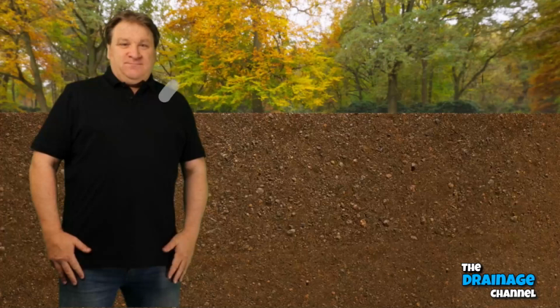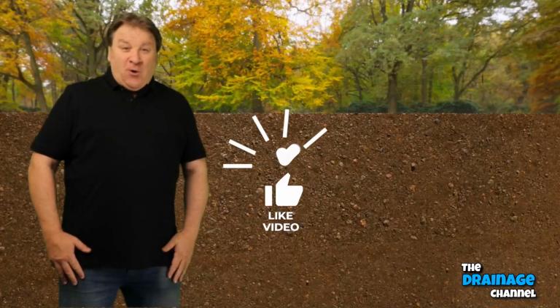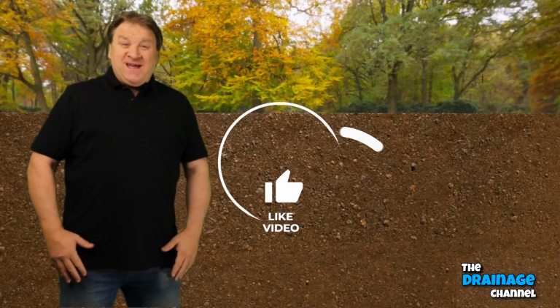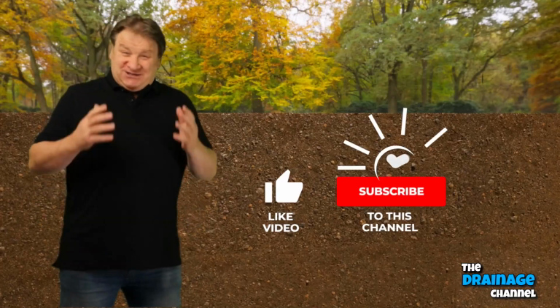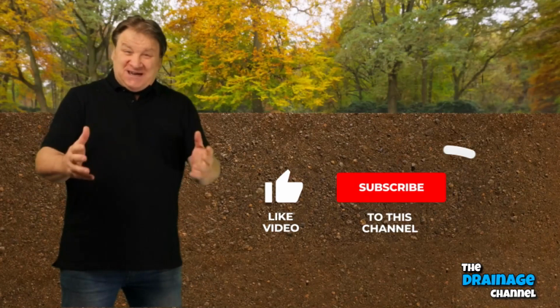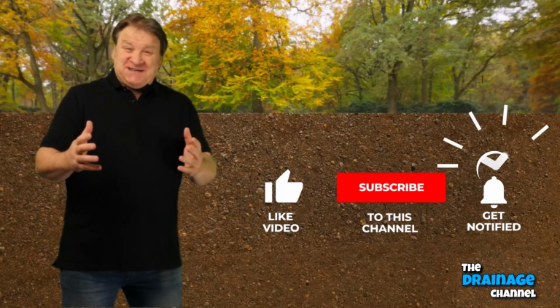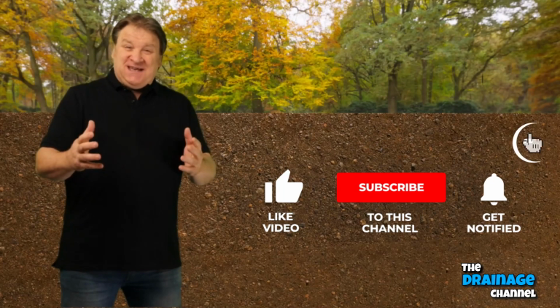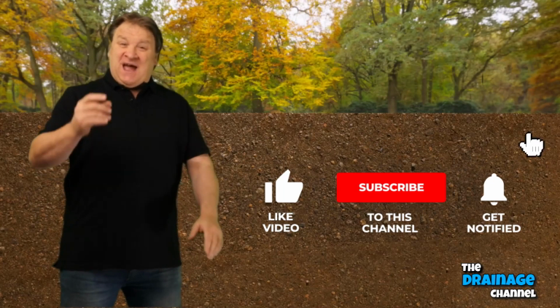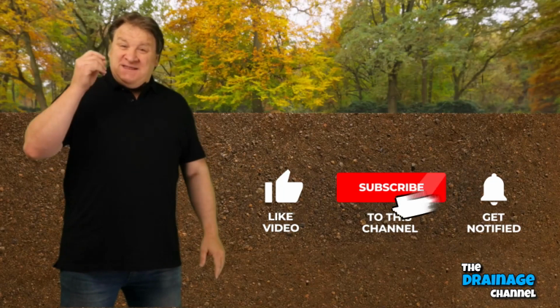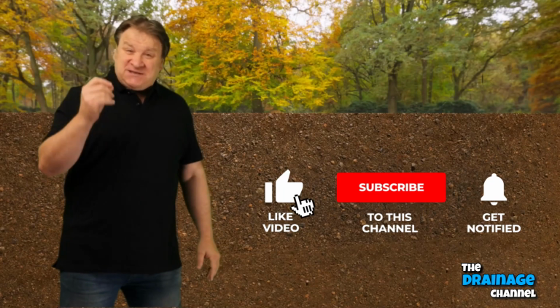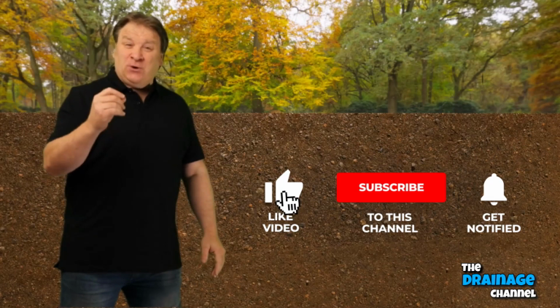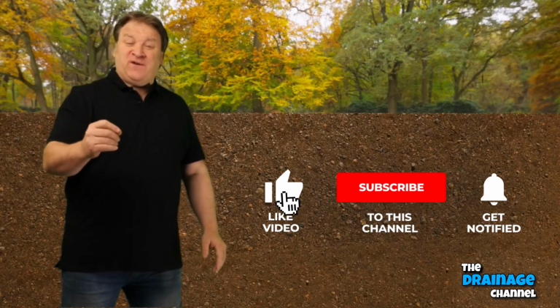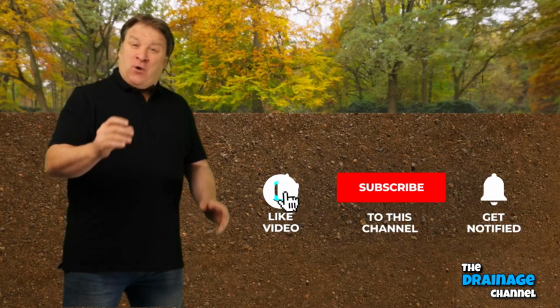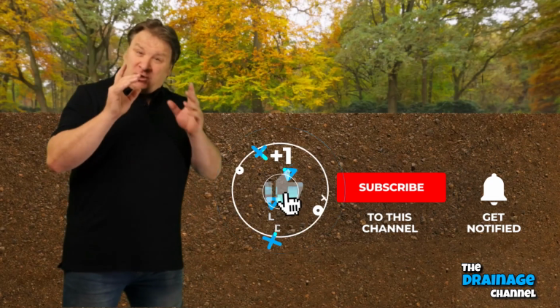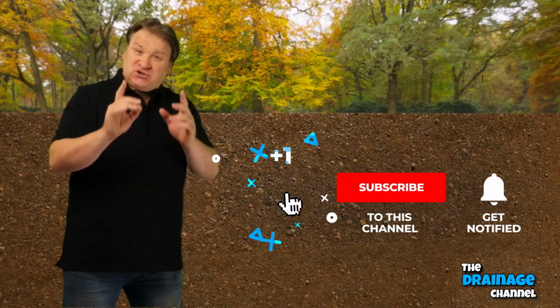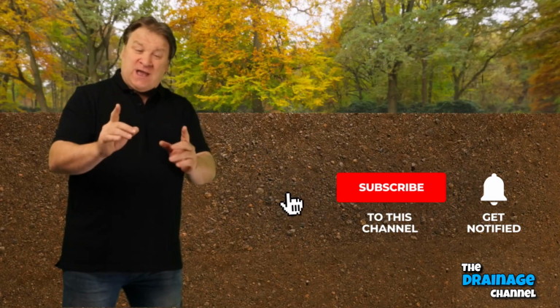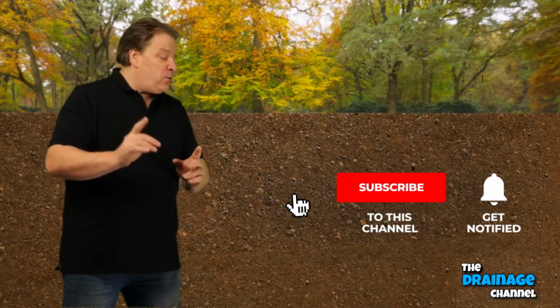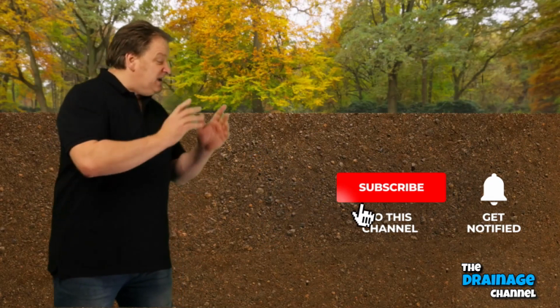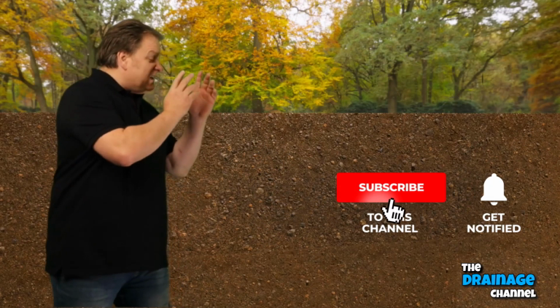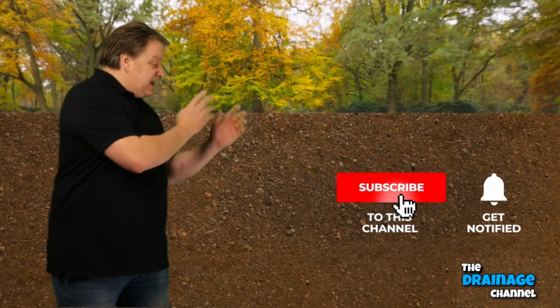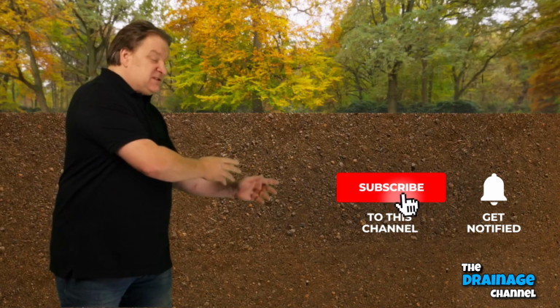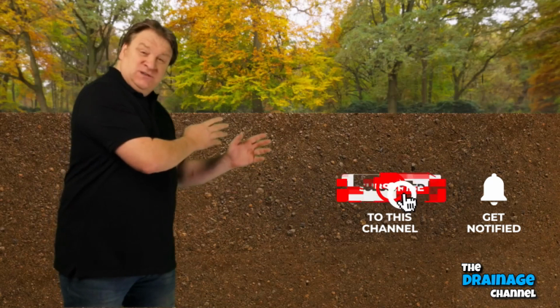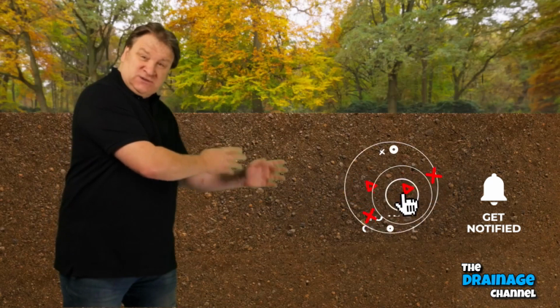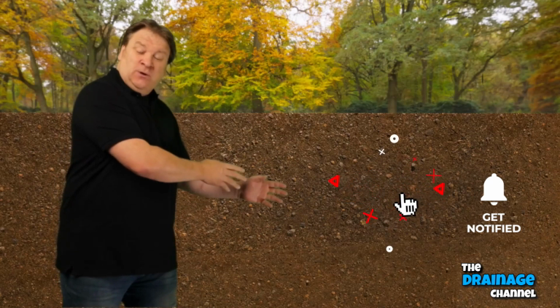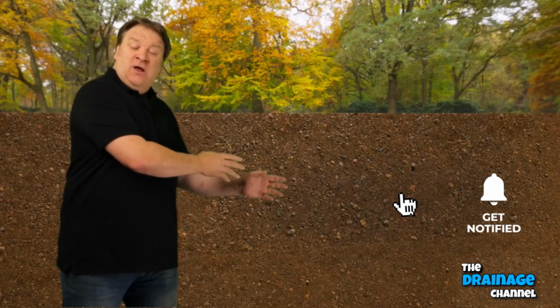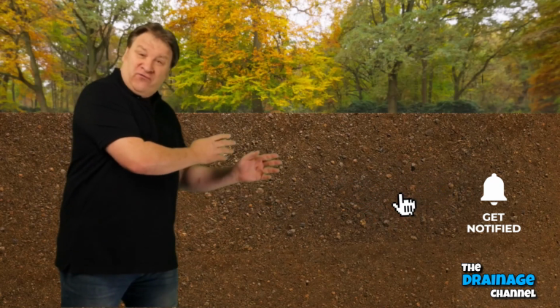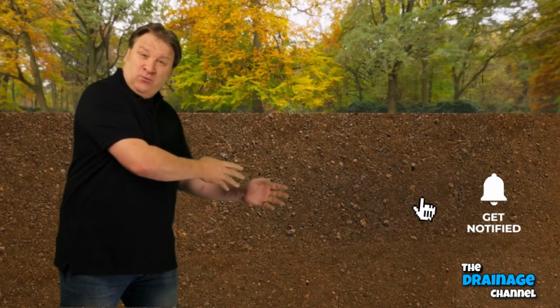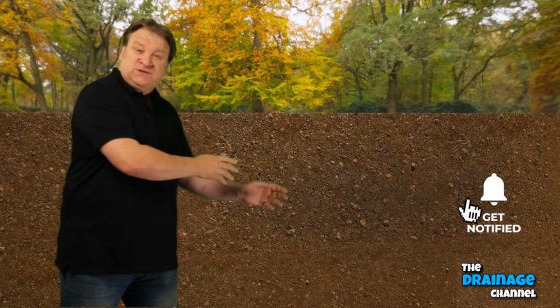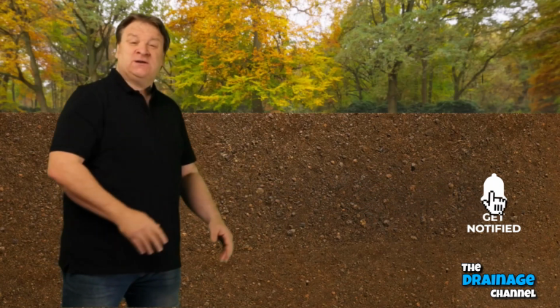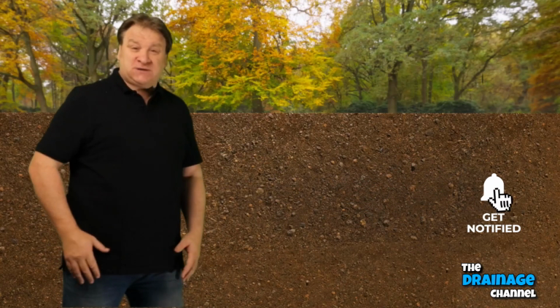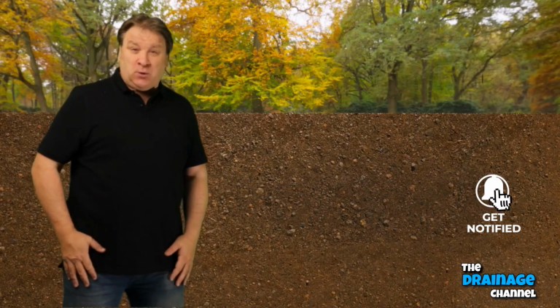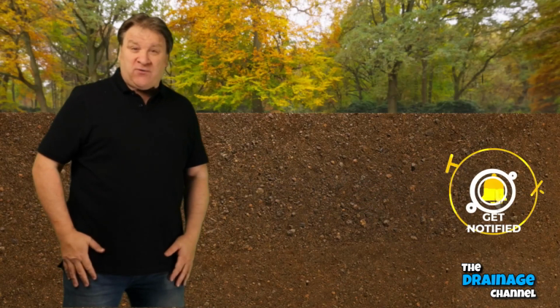Jason here, and in this short video I'm going to show you how easy it is to install rainwater soakaway crates.